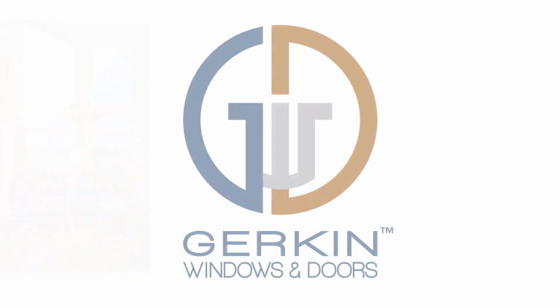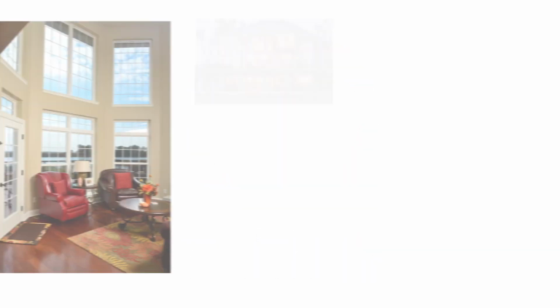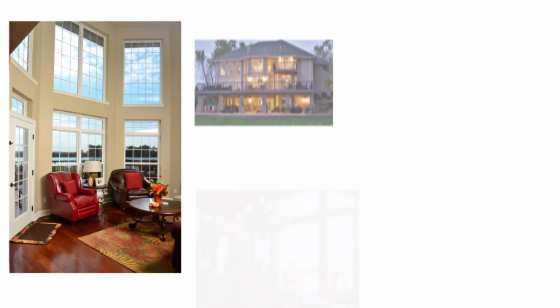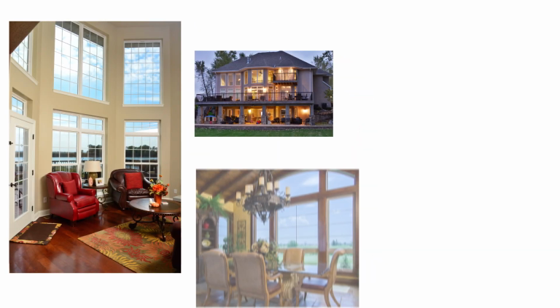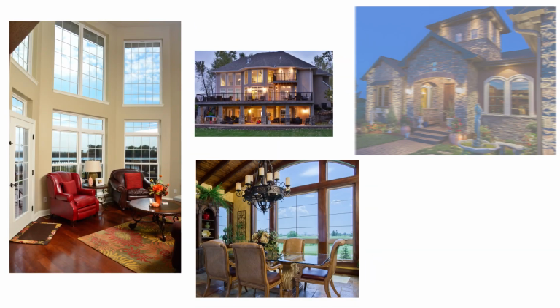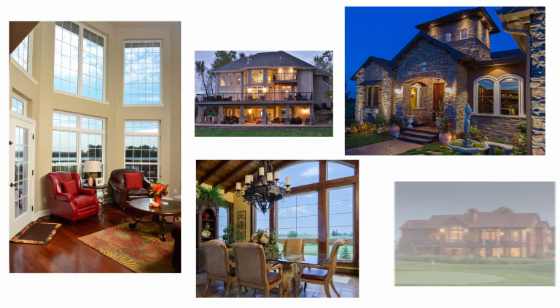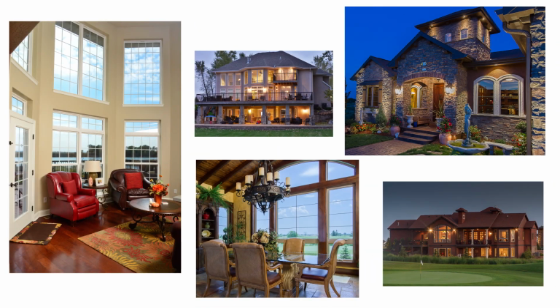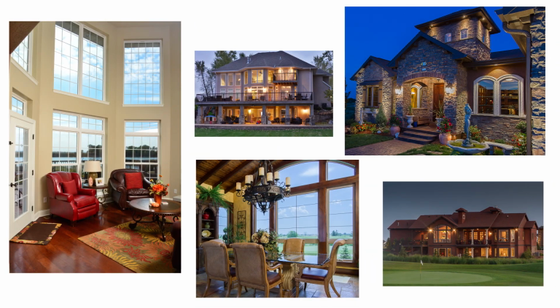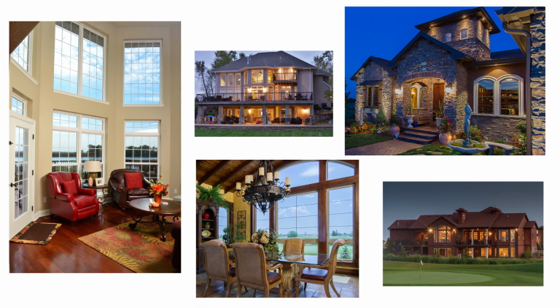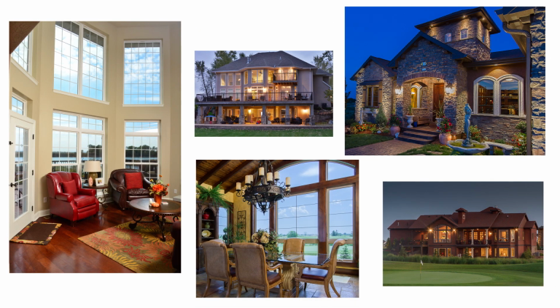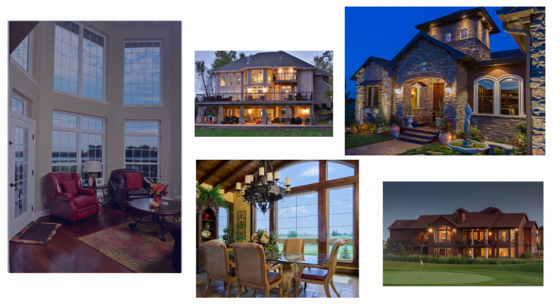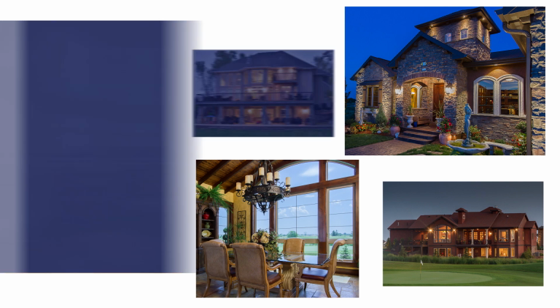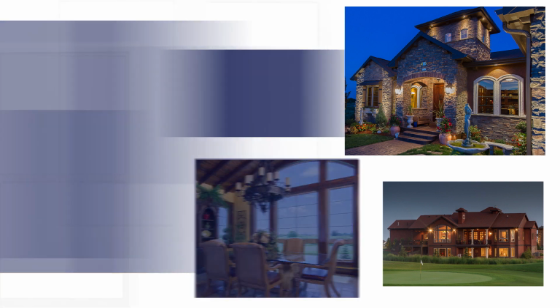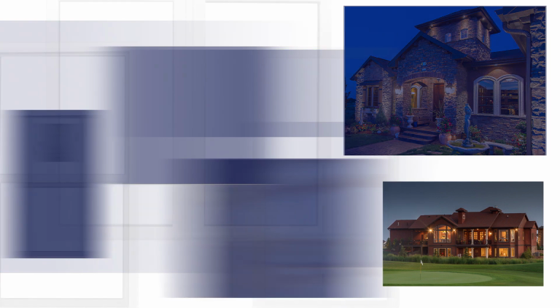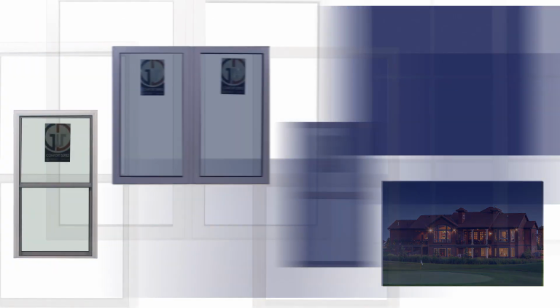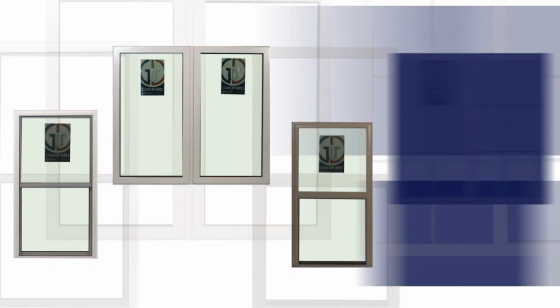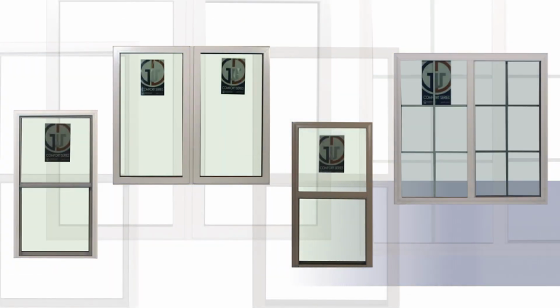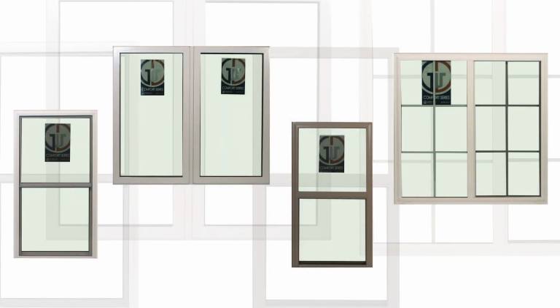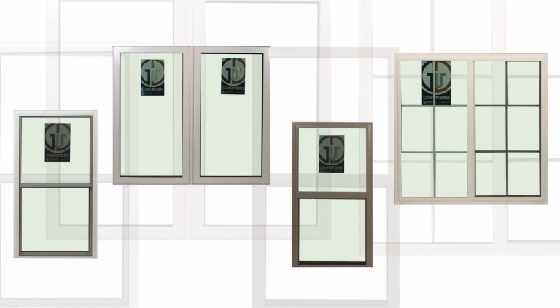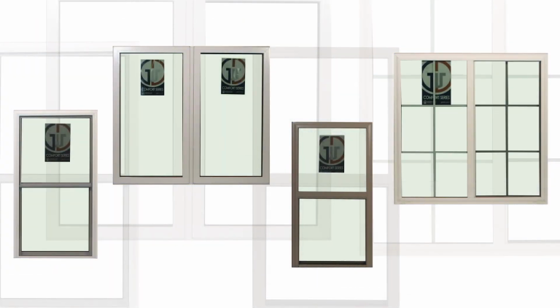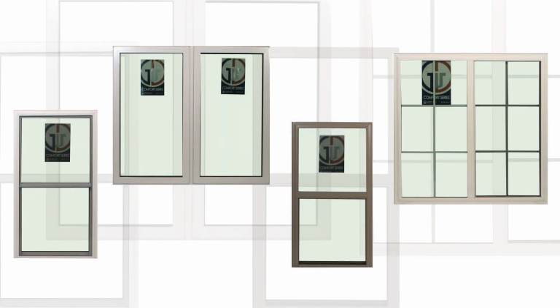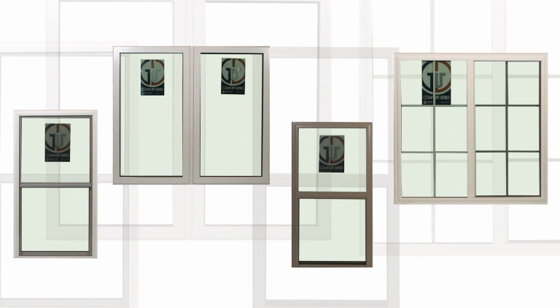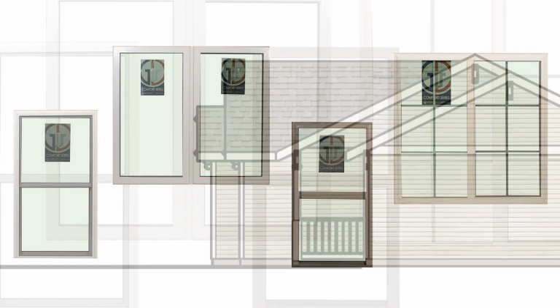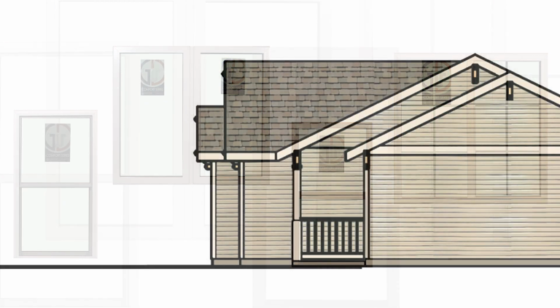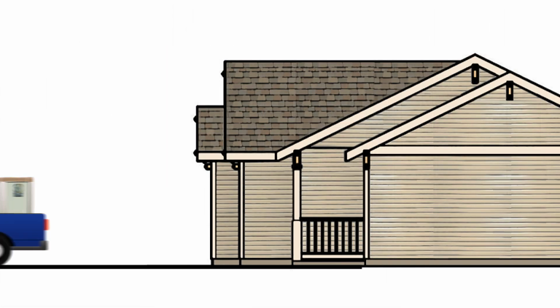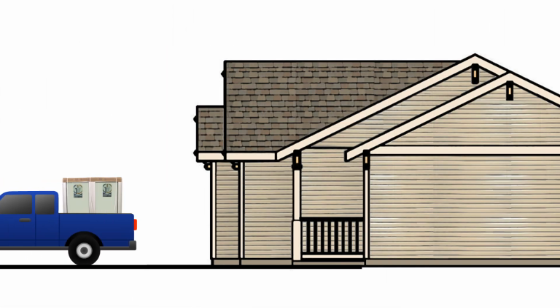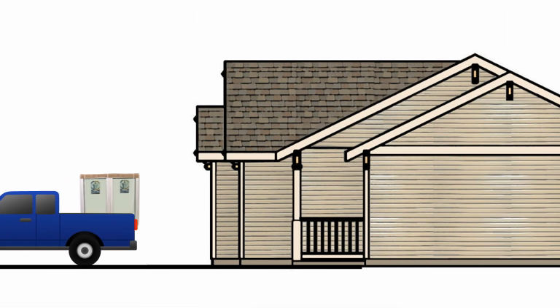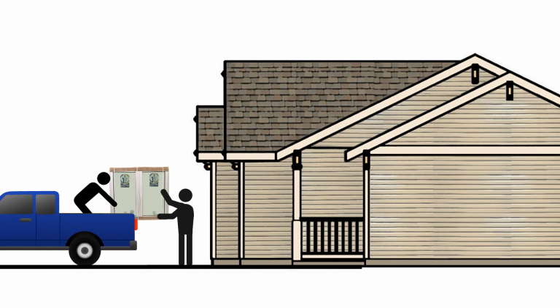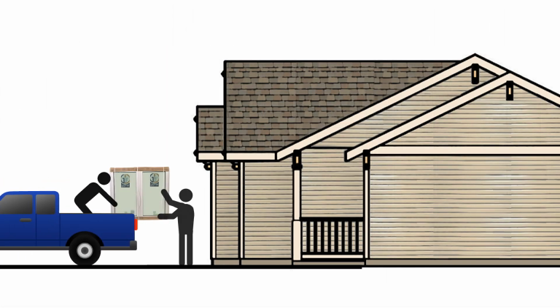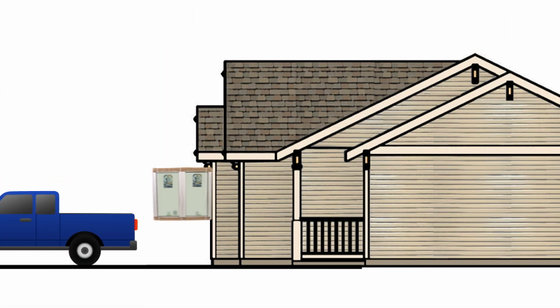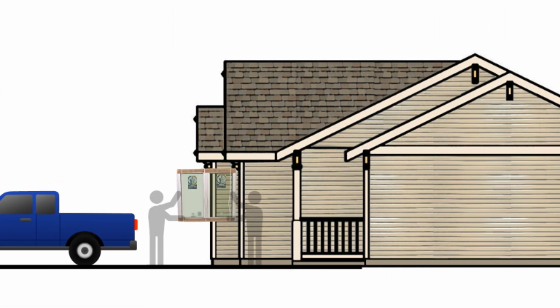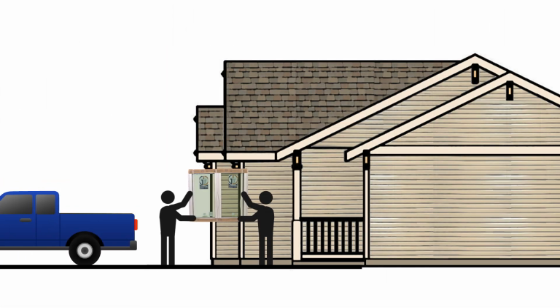Using the proper installation procedures of your new Comfort Series windows is very important in helping your windows perform at their best in energy performance and operation. After receiving your new Comfort Series windows, make sure that they are stored in a safe location that will protect the windows from damage prior to installation.